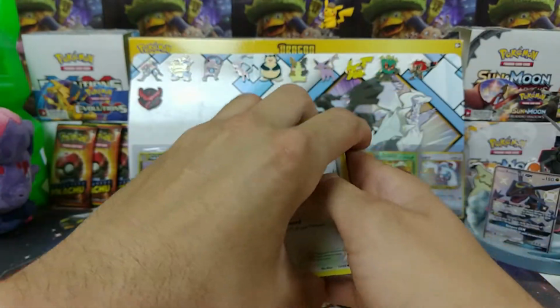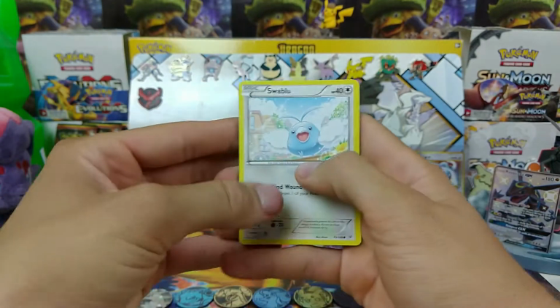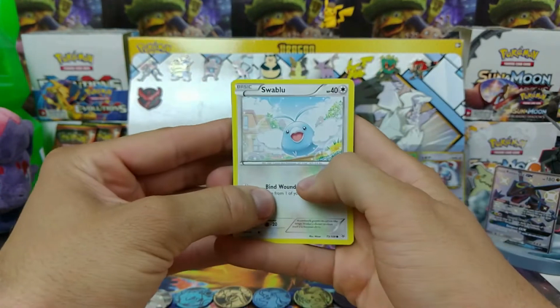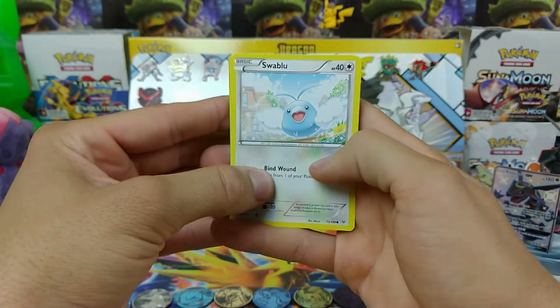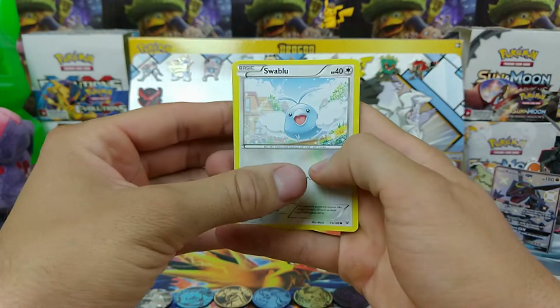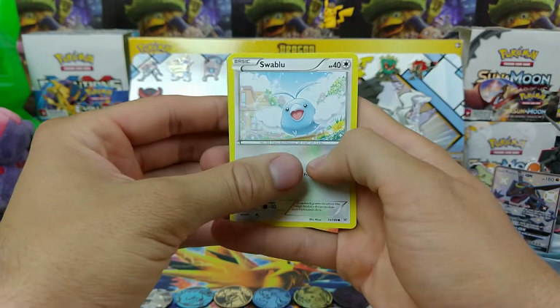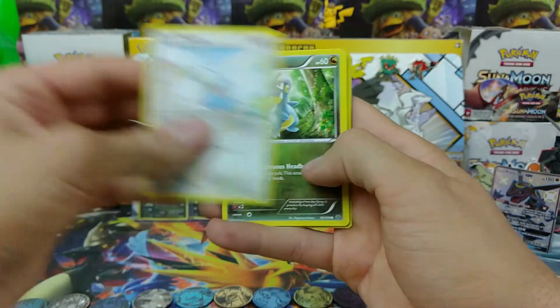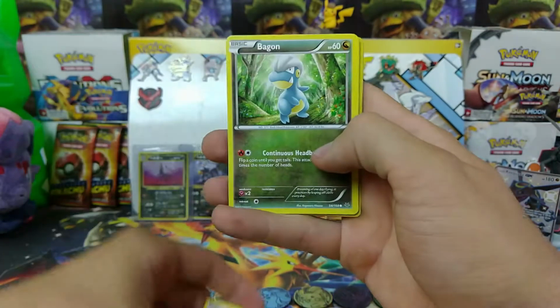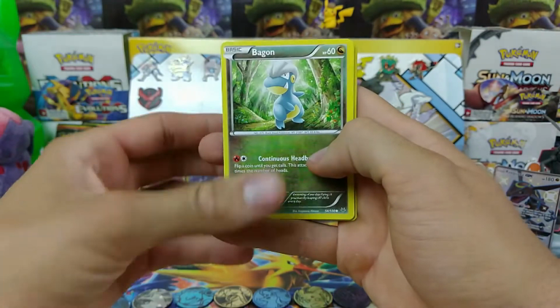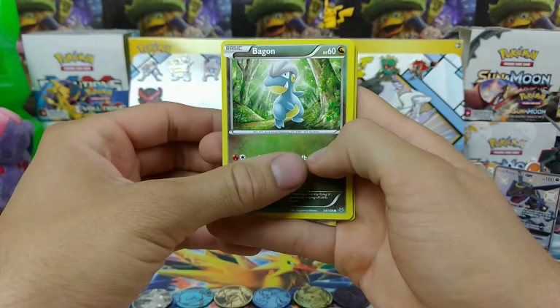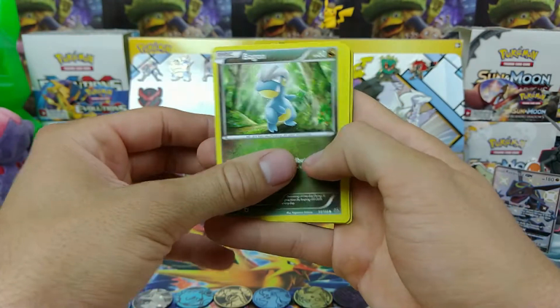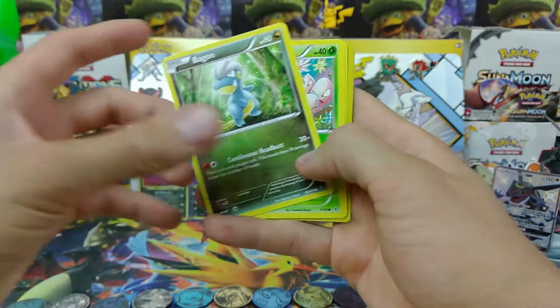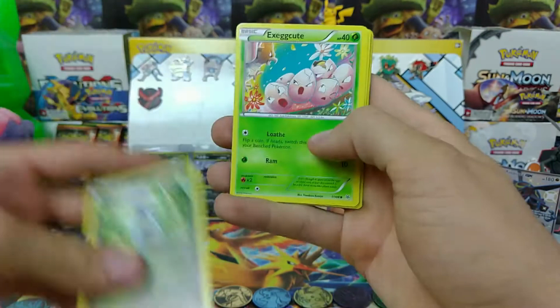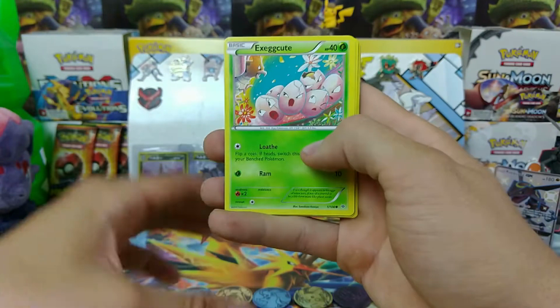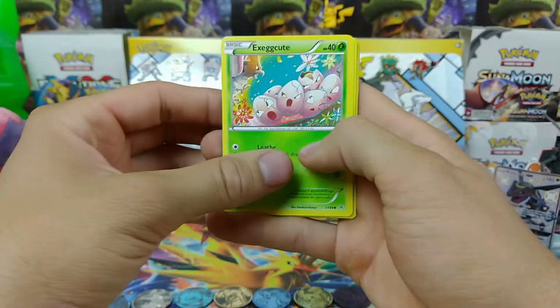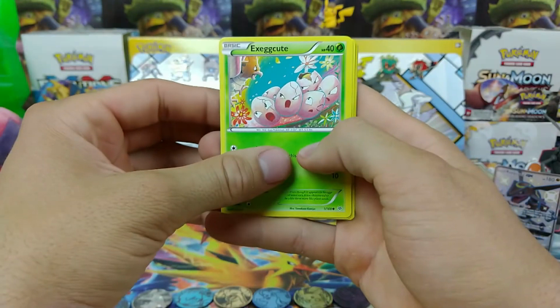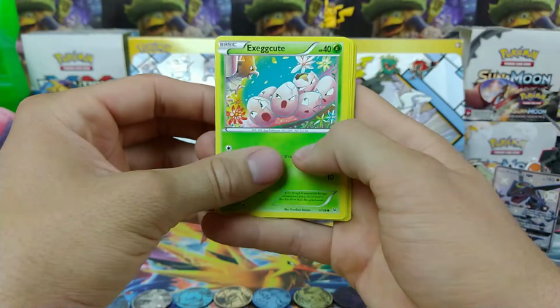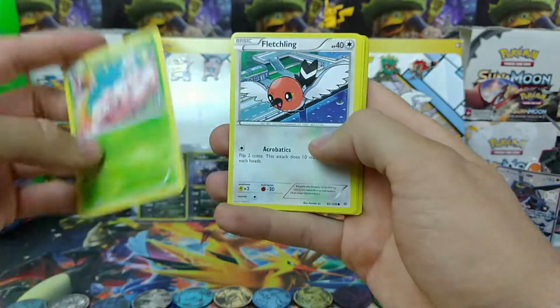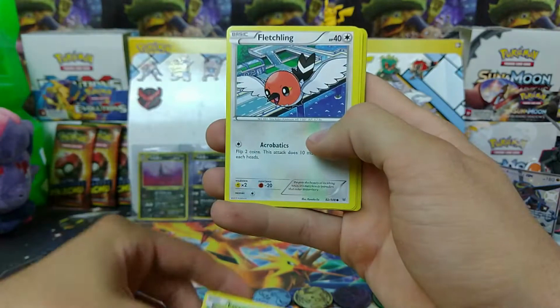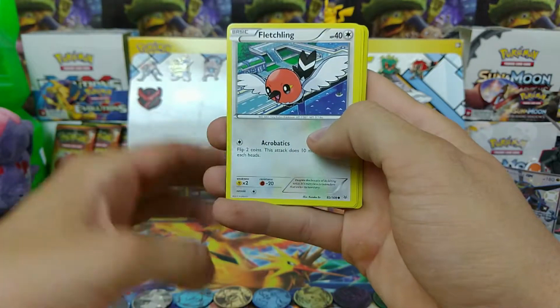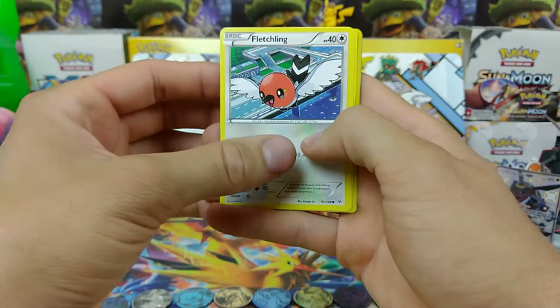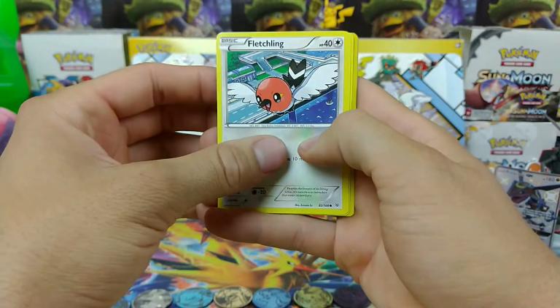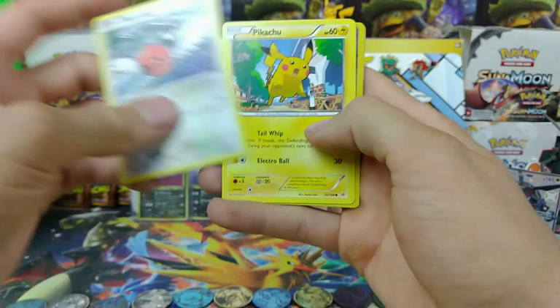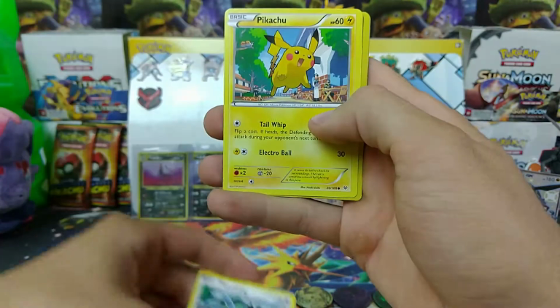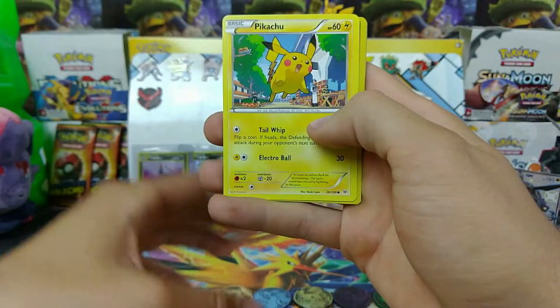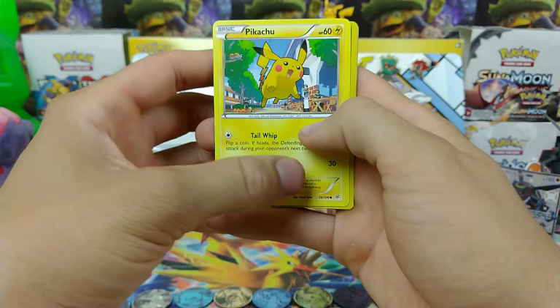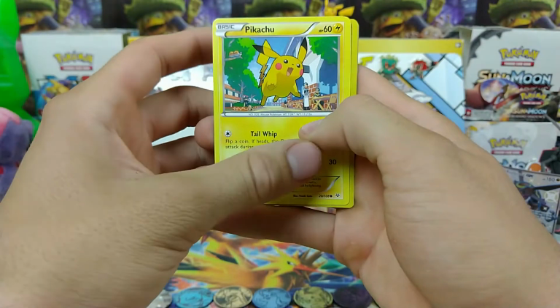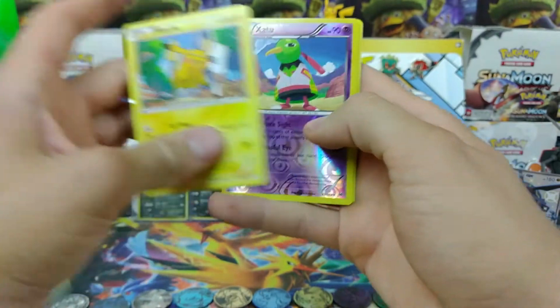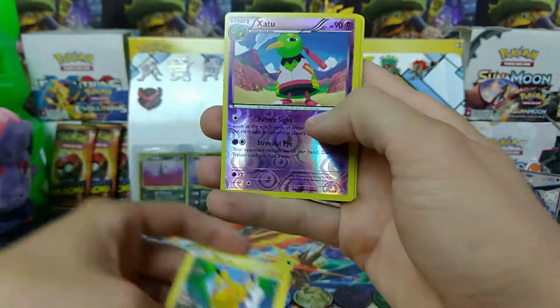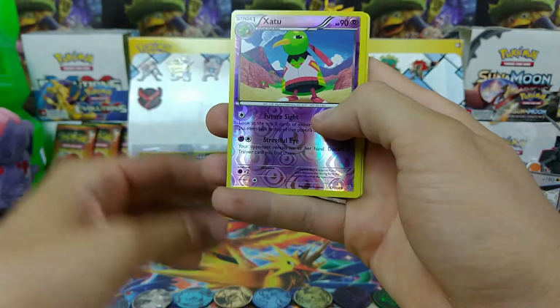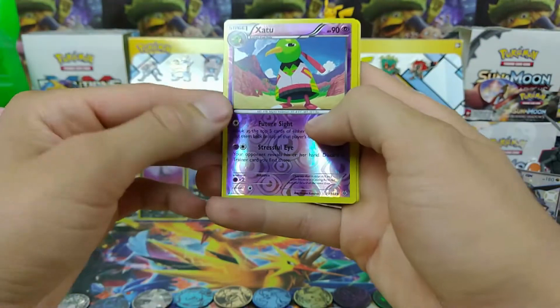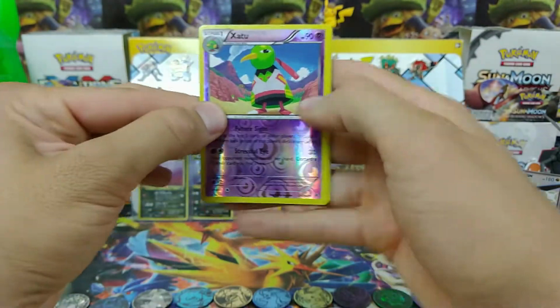We have Swablu, Bagon, Exeggcute, Fletchling, Pikachu, Reverse Zatu.